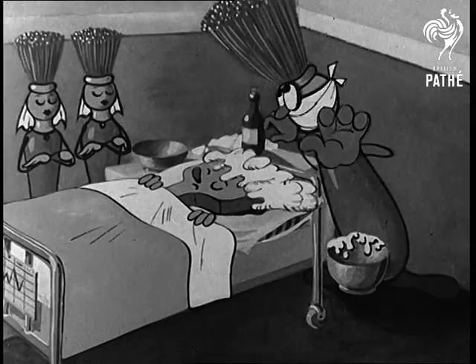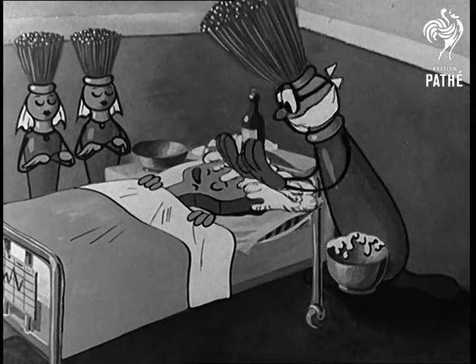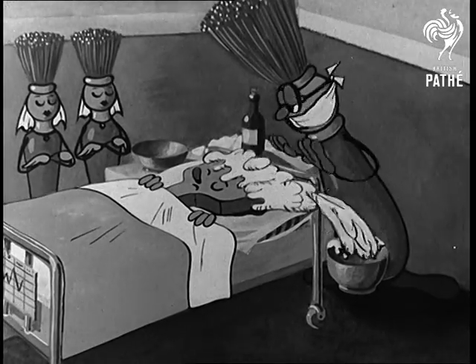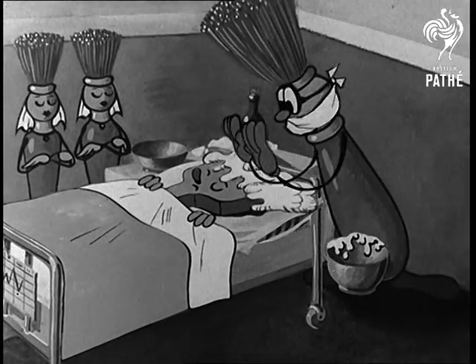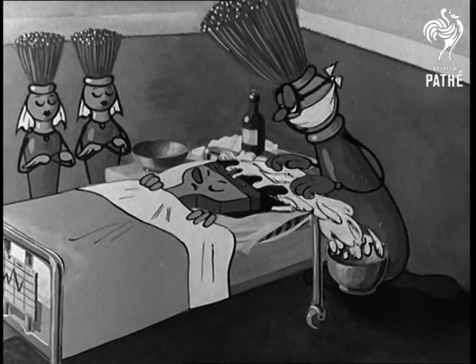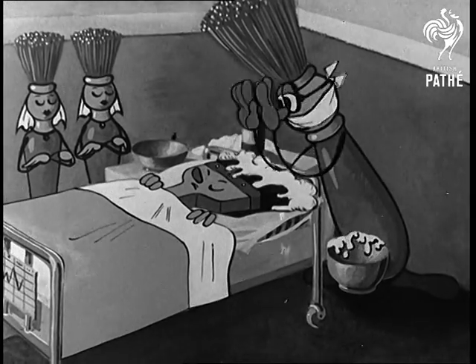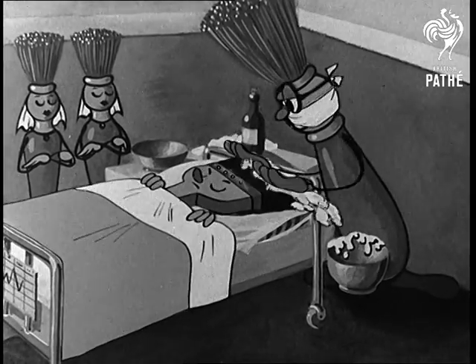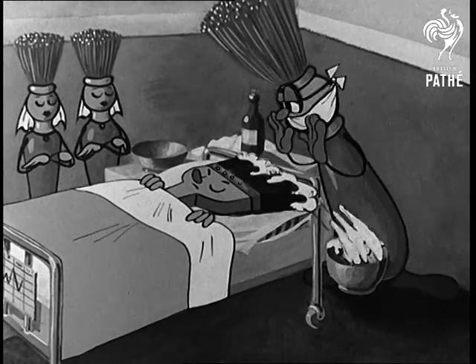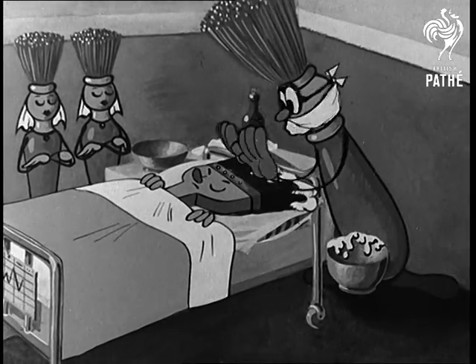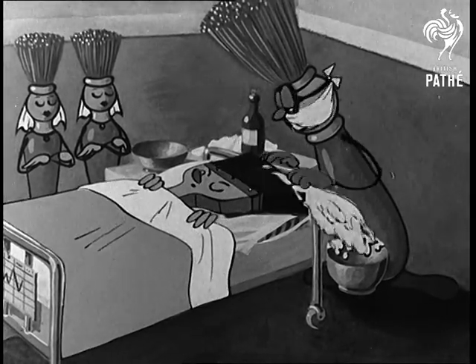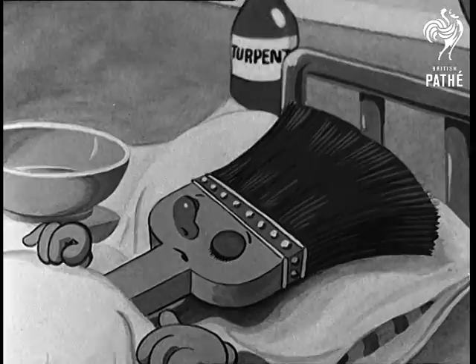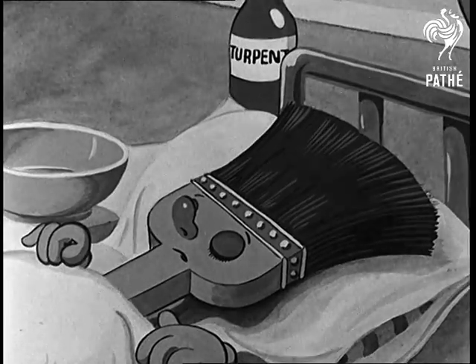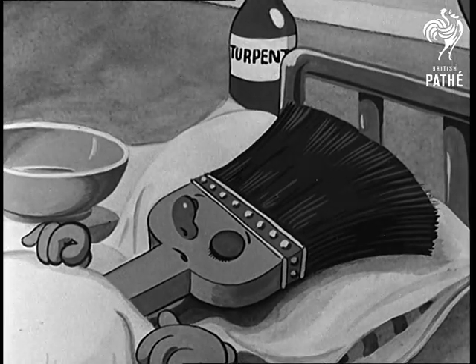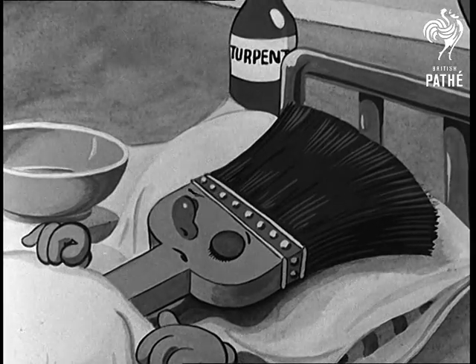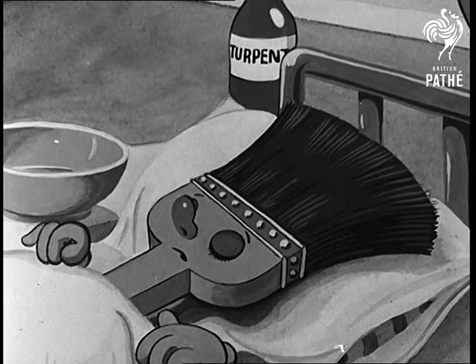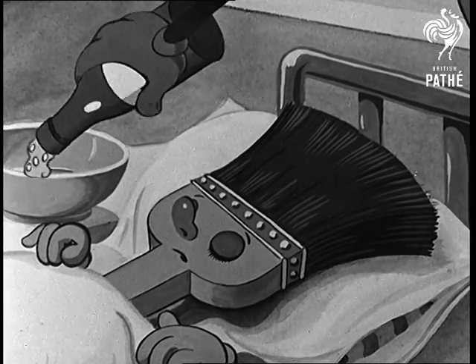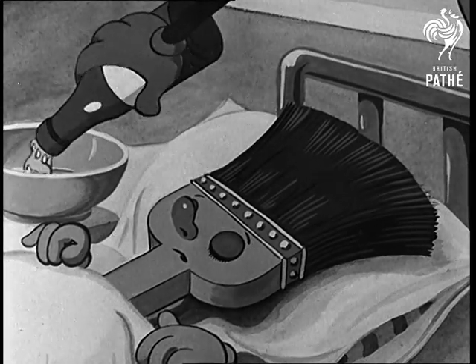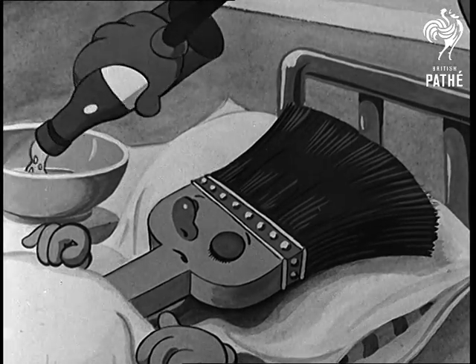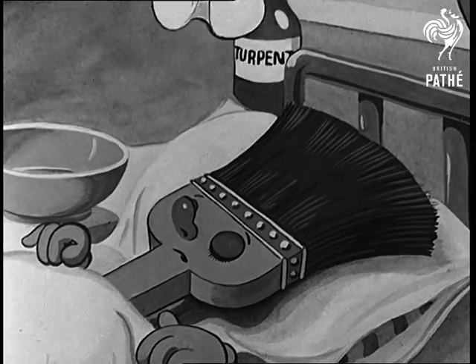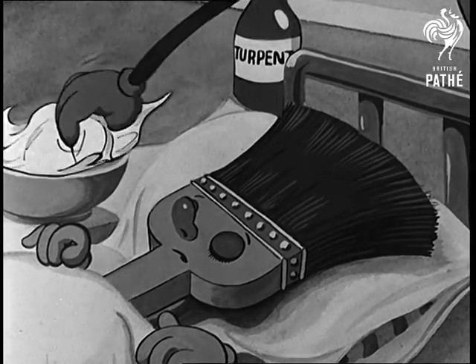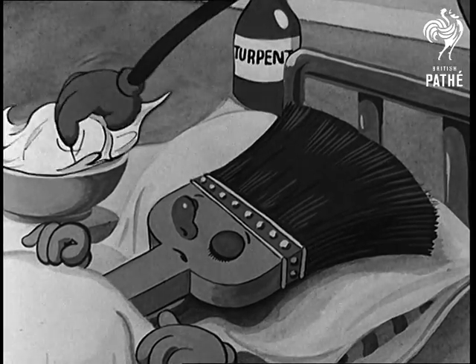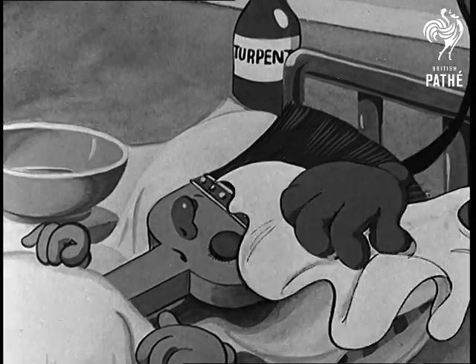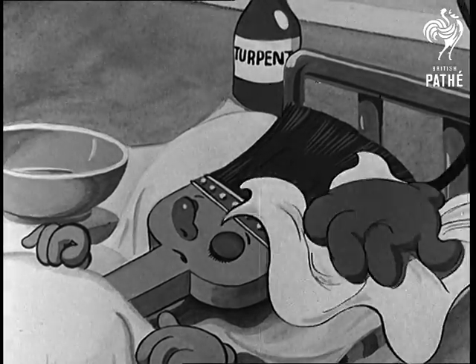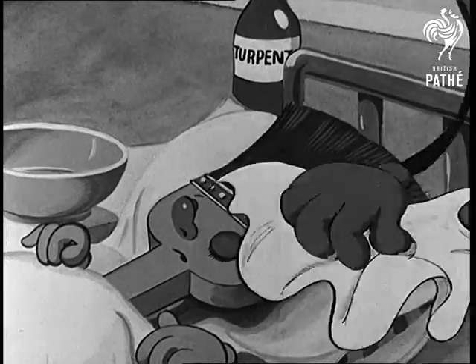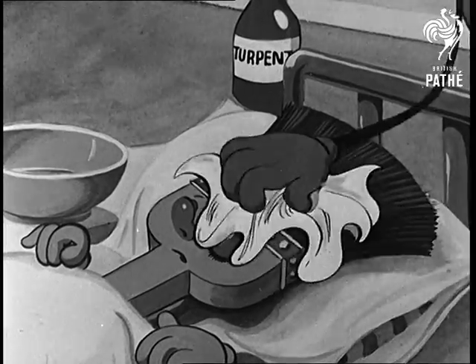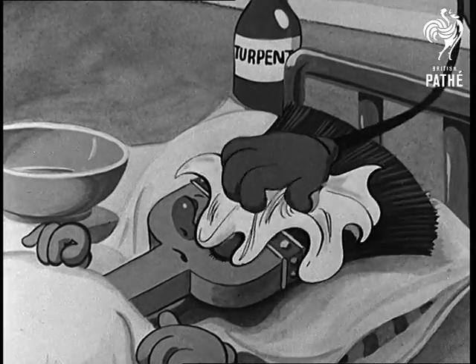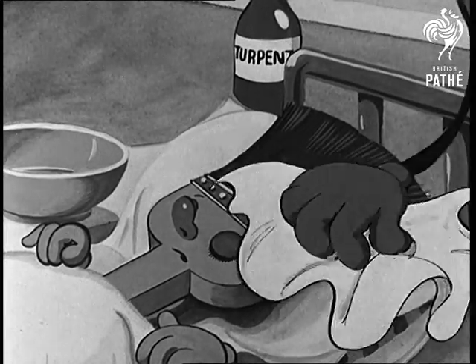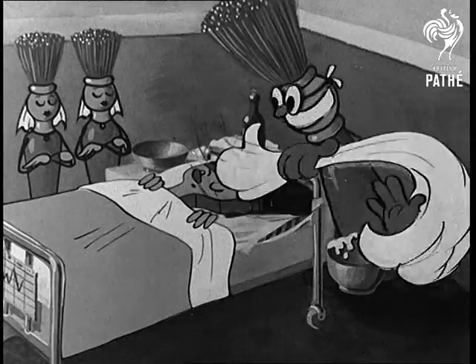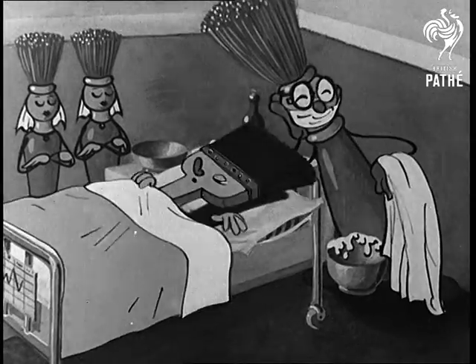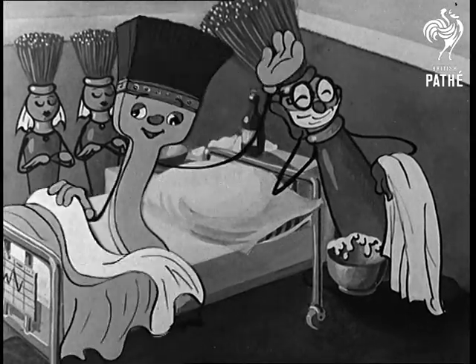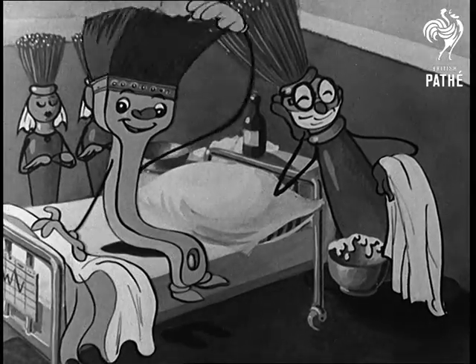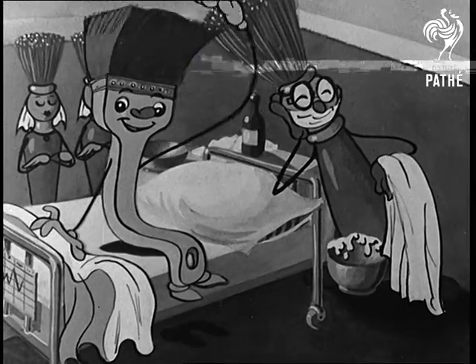Another sufferer. Dried enamel paint has stiffened these bristles. Much gentle treatment with turpentine or its substitute will be needed. After it's completely clean it can be dried and put away until wanted again.